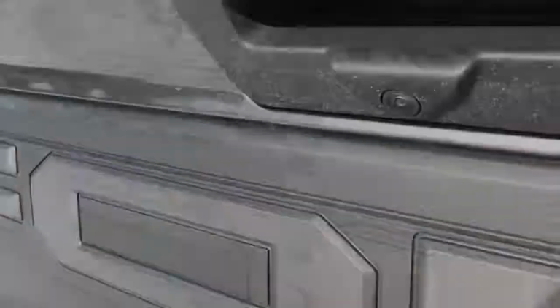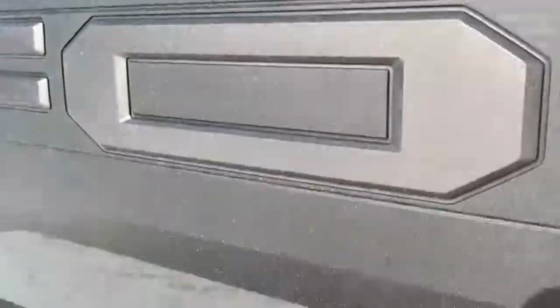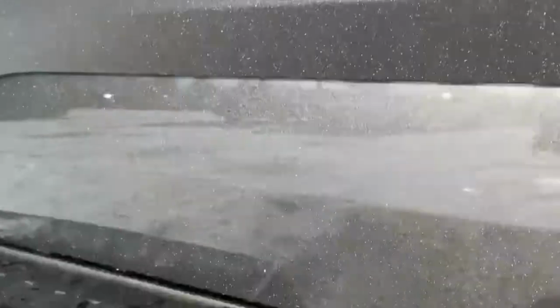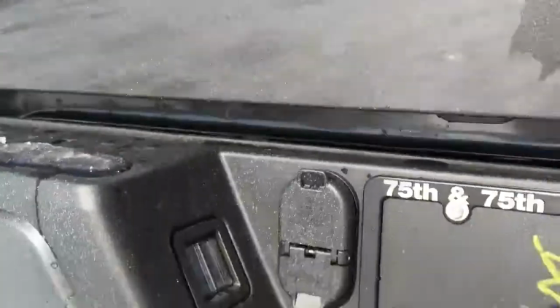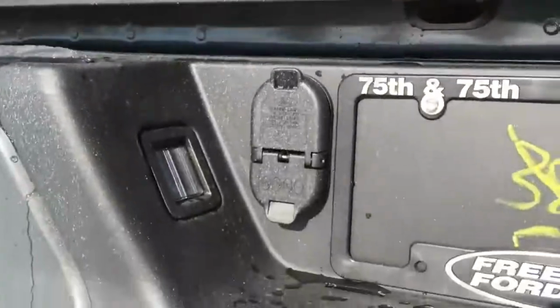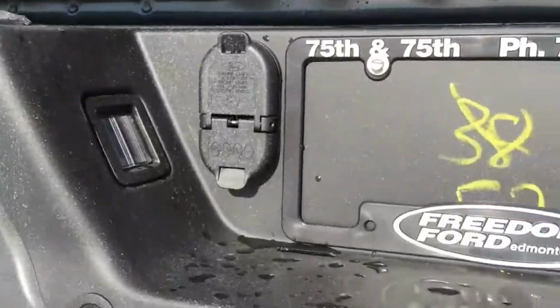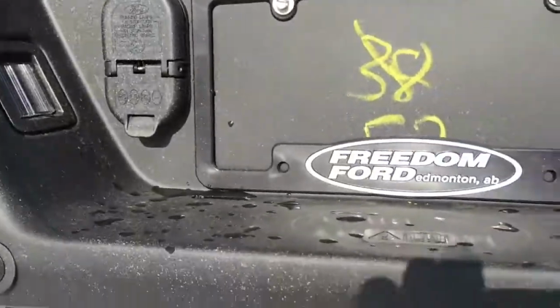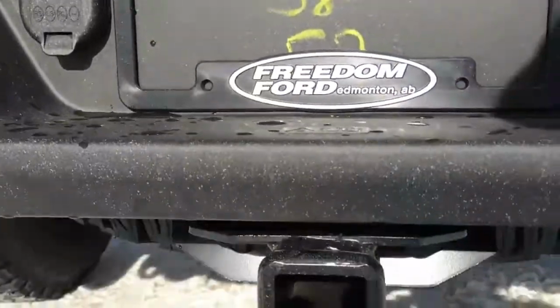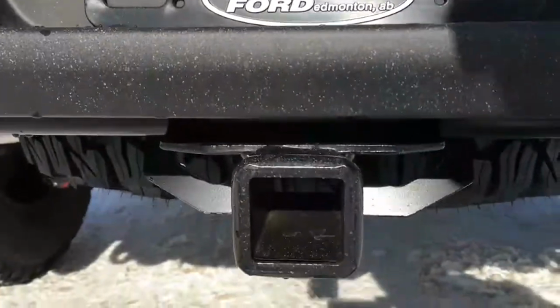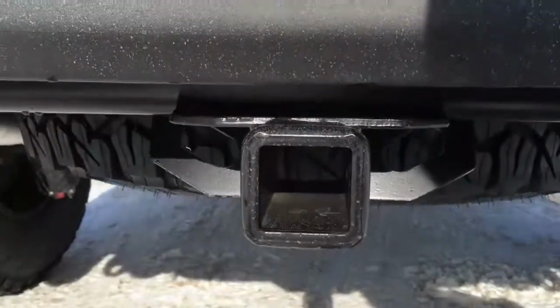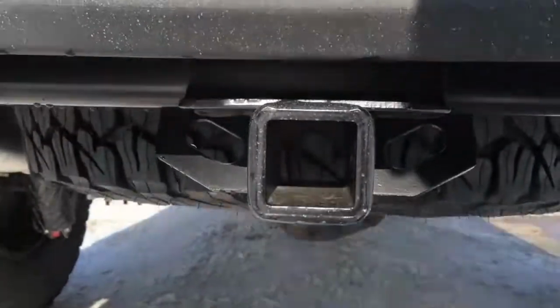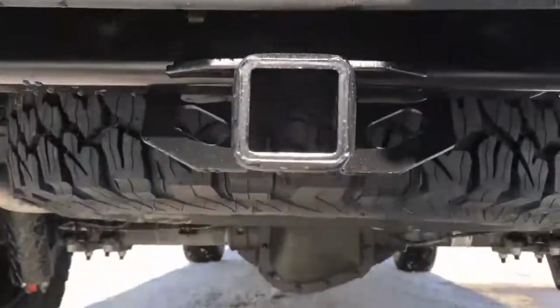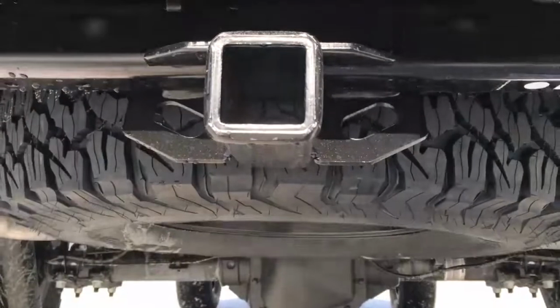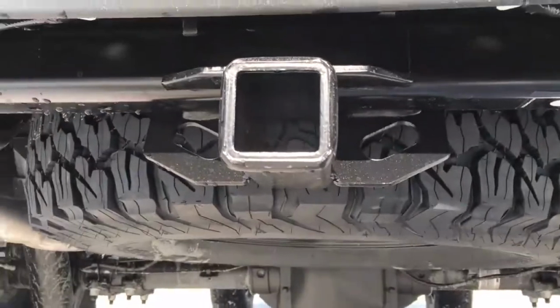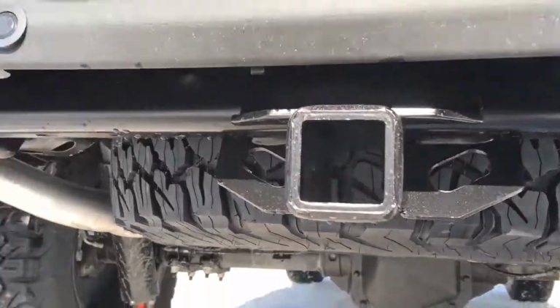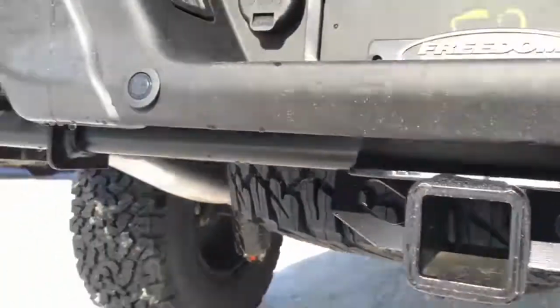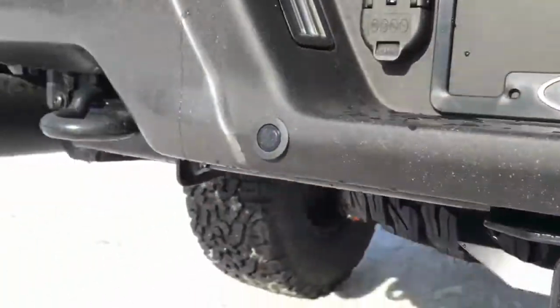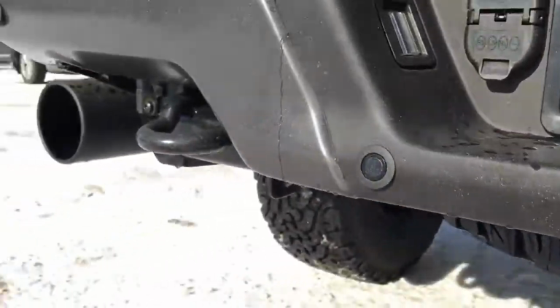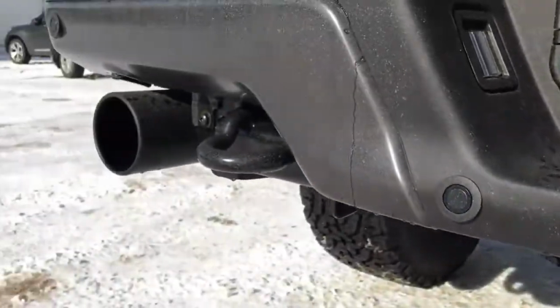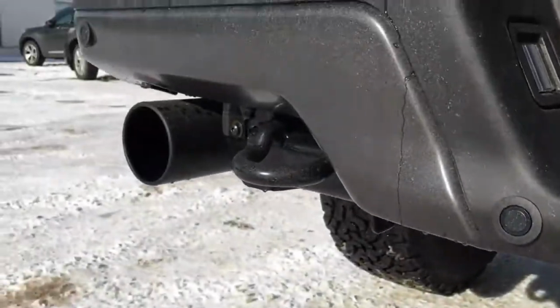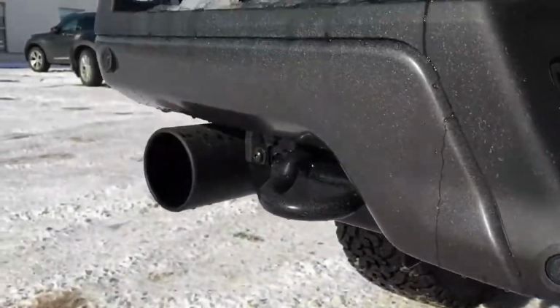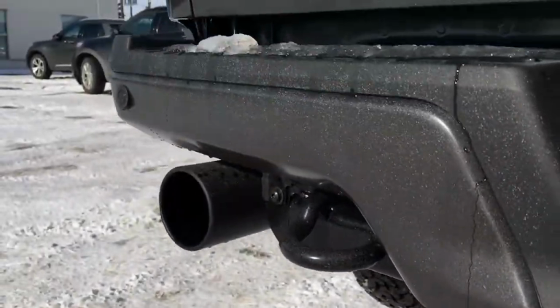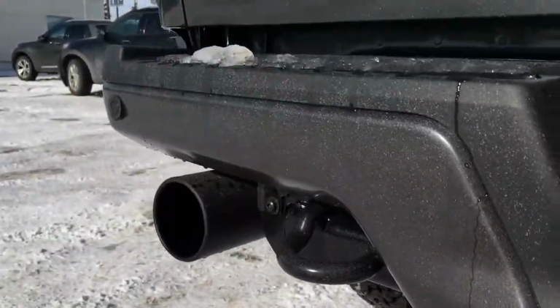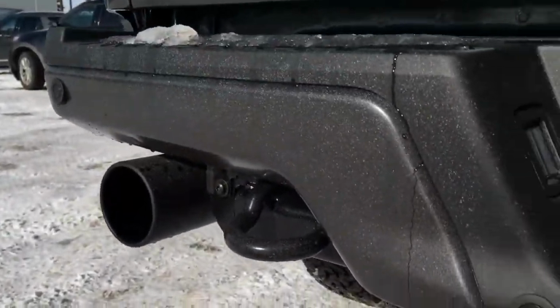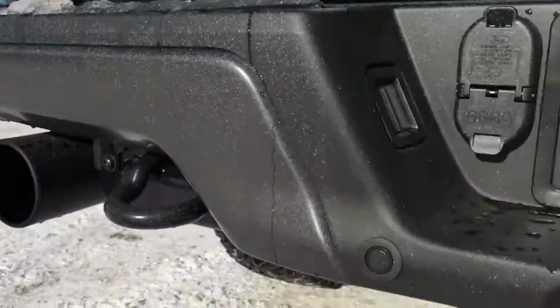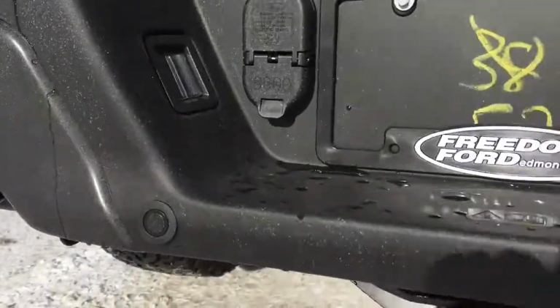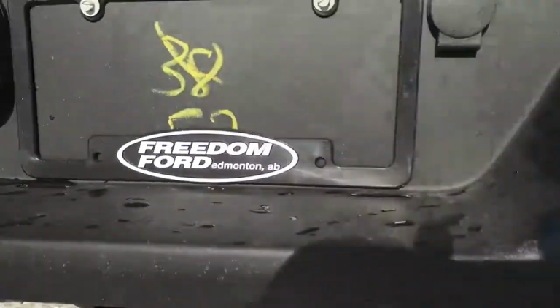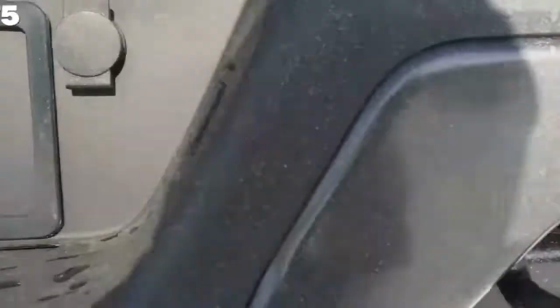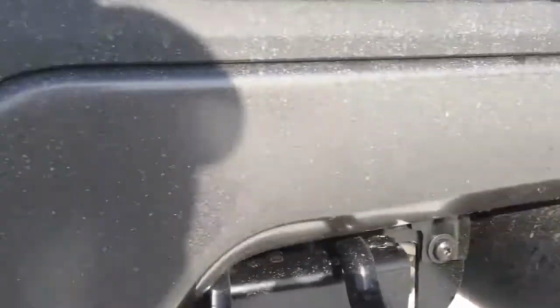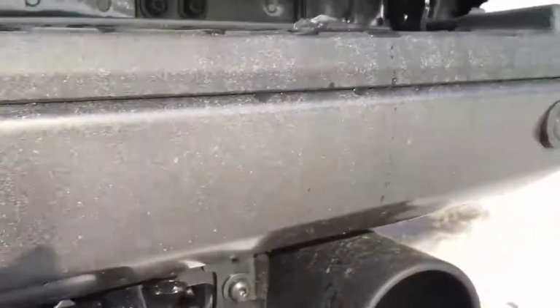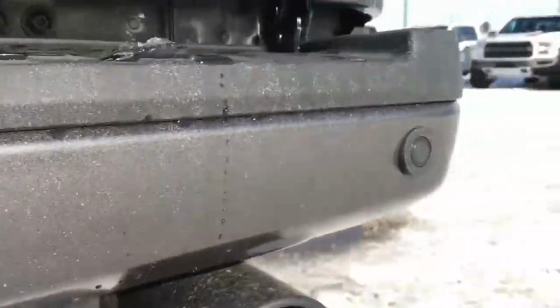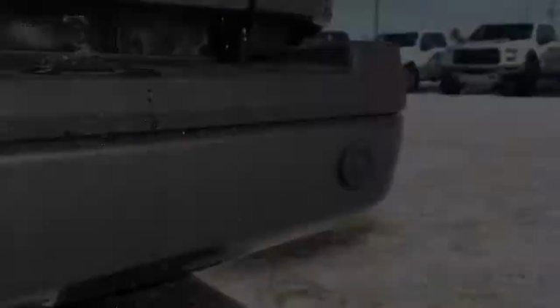There's a backup cam and tailgate connections for your trailer, a pre-installed trailer hitch, and a spare tire underneath. There's dual exhaust and tow hooks back here, and in the bumper, sensors for your reverse sensing system.